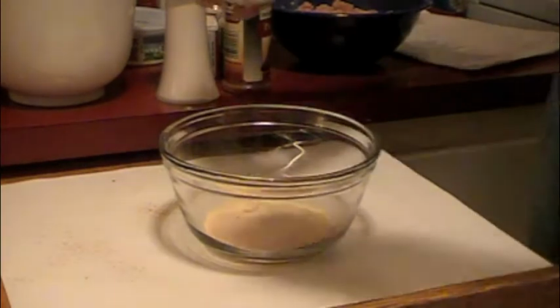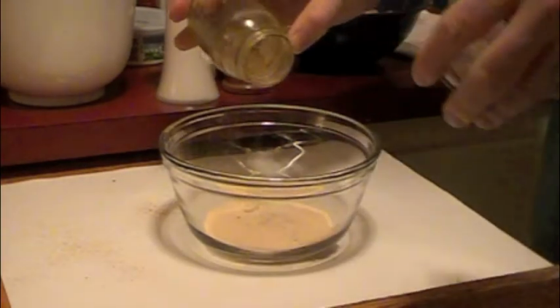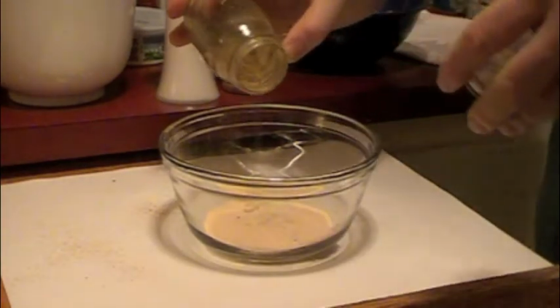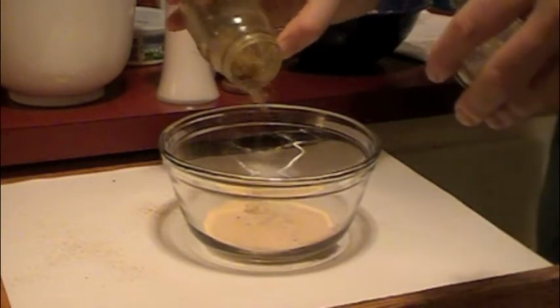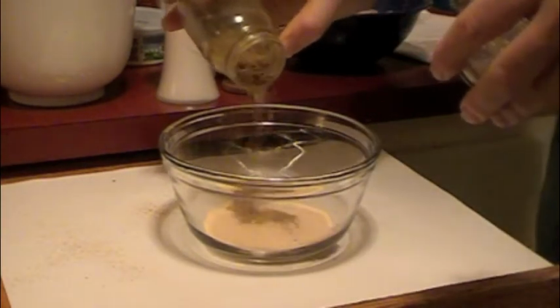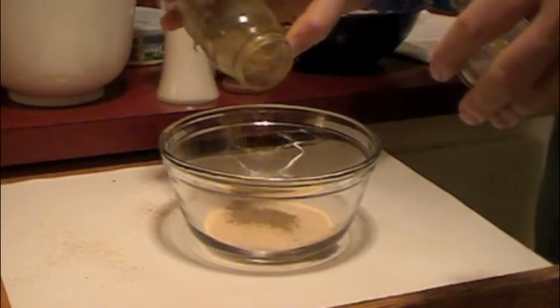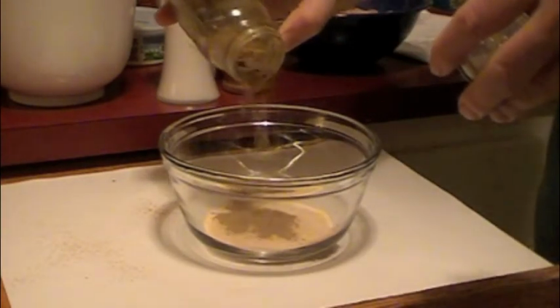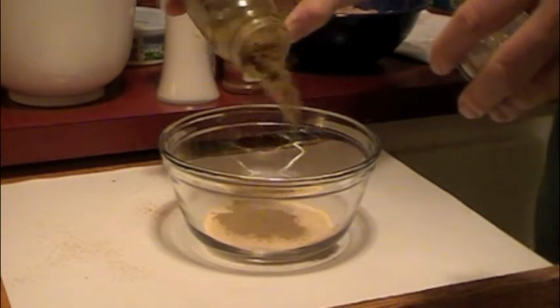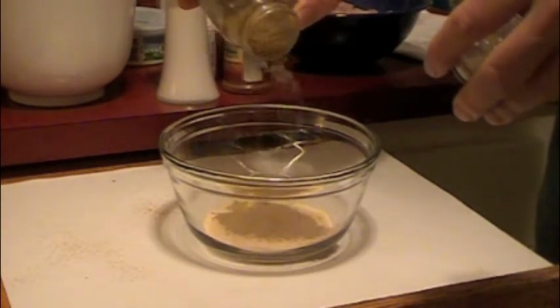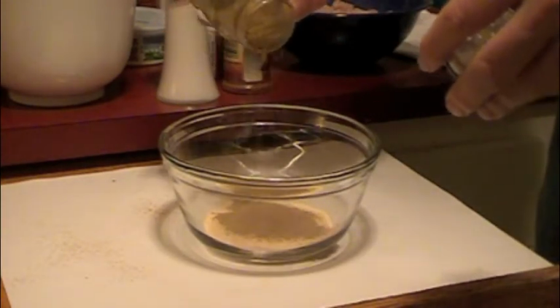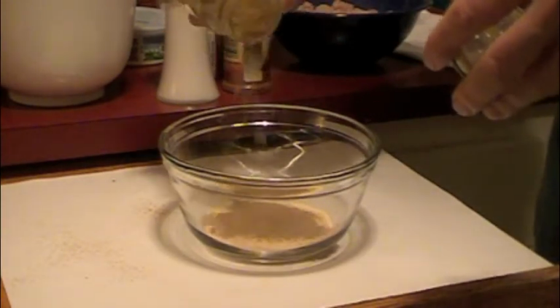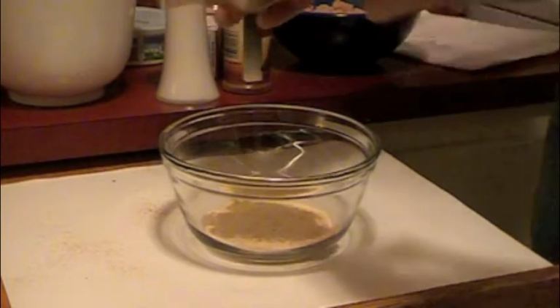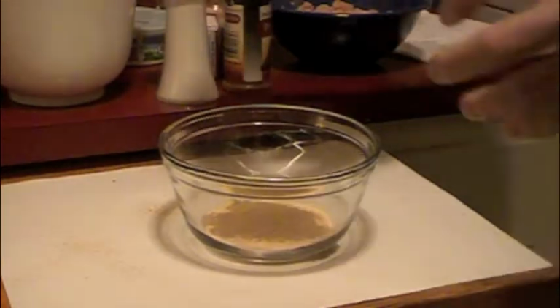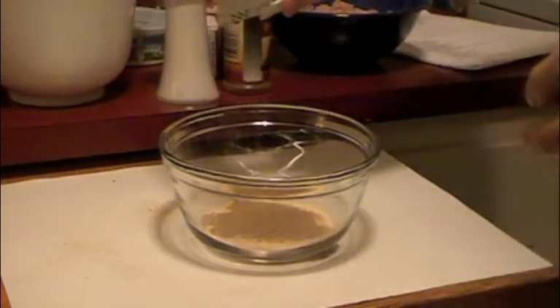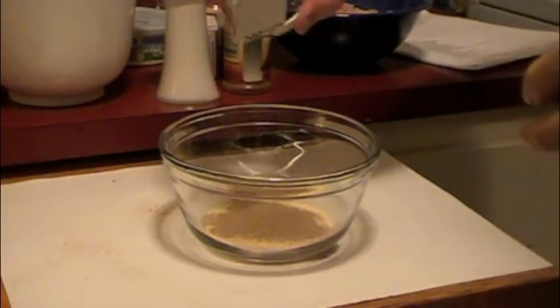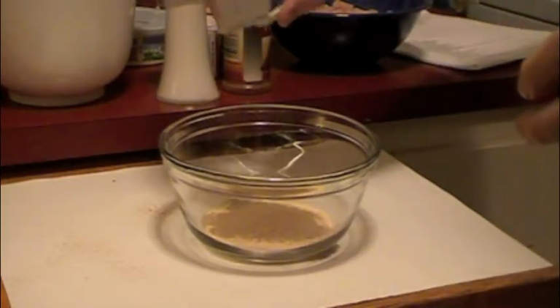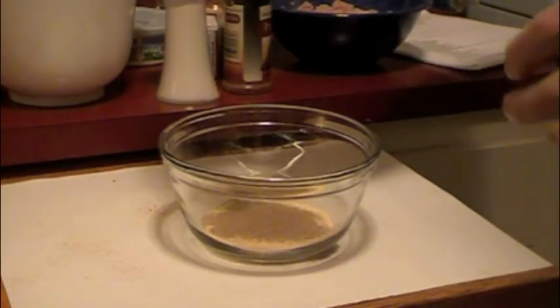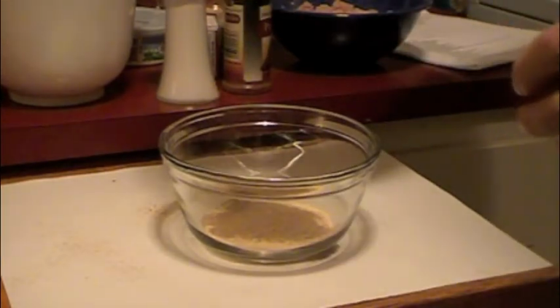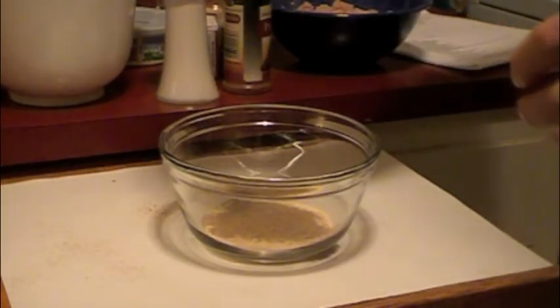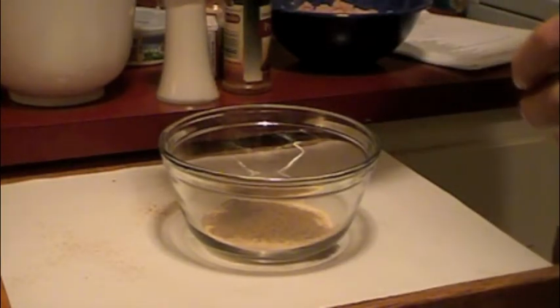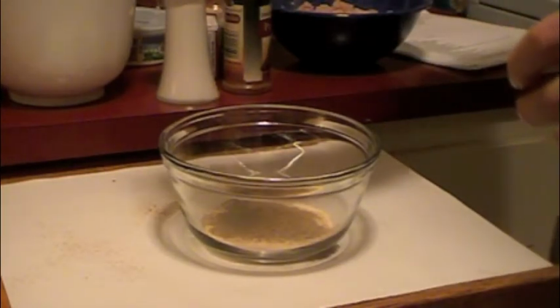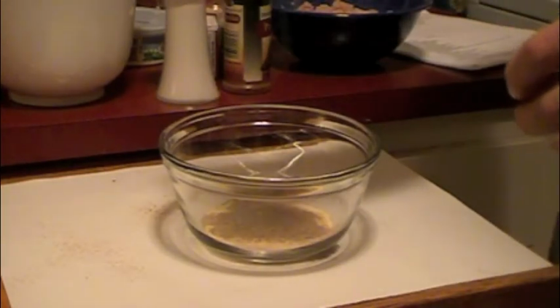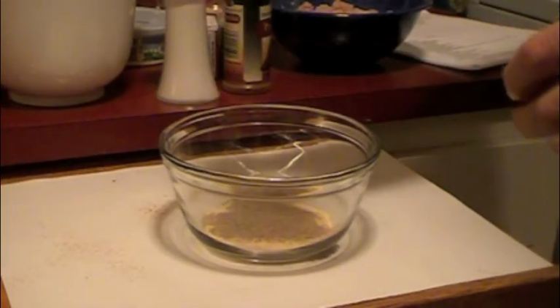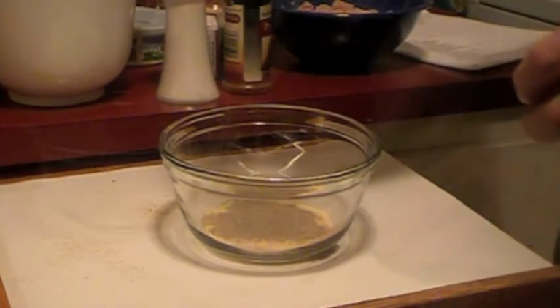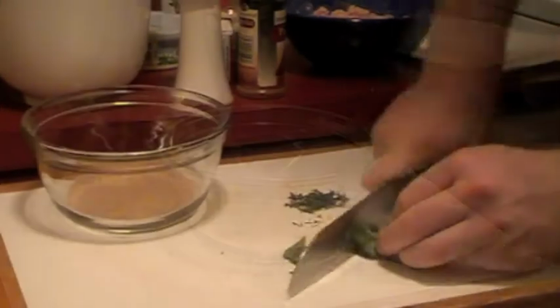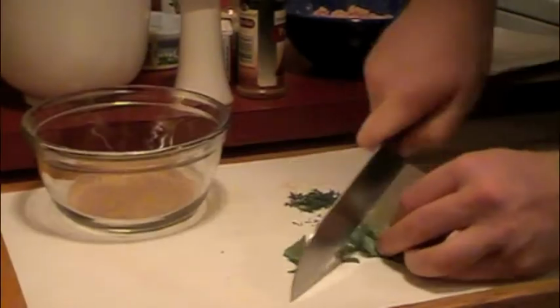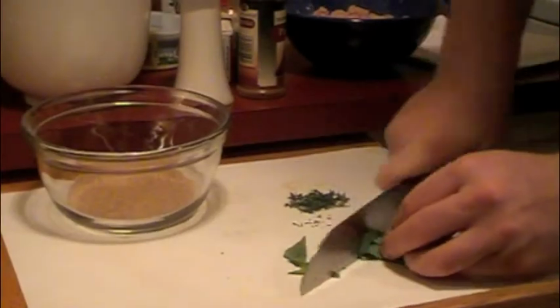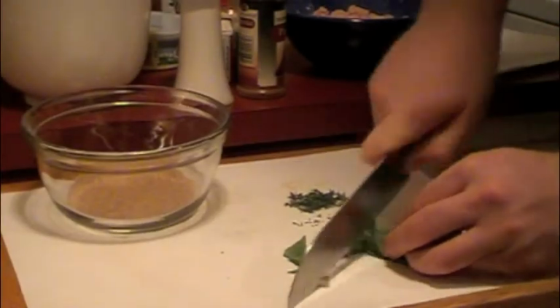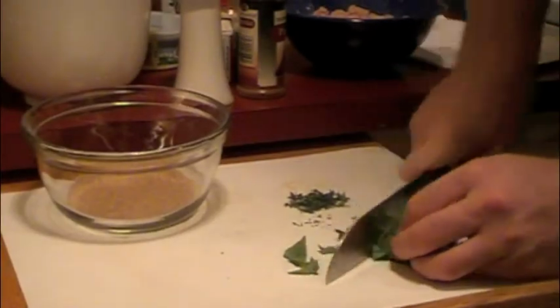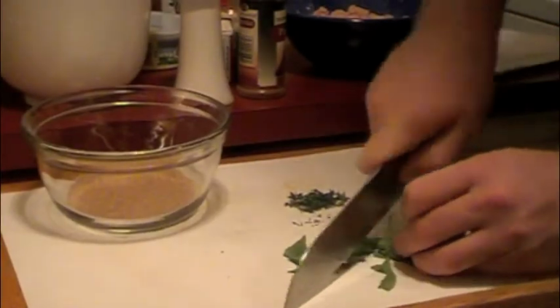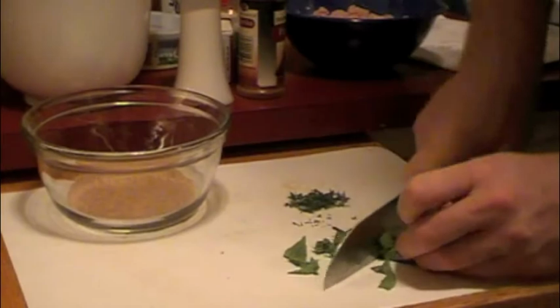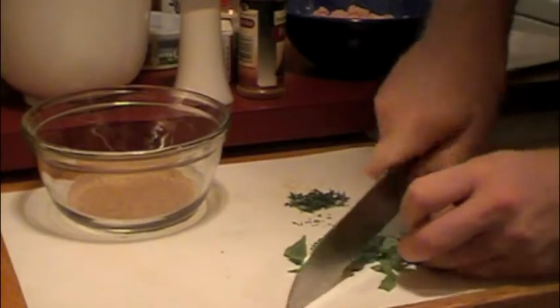Mix it up, then we'll add about two thirds of that to our alligator meat to get it nice and seasoned, and save the last third for our flour when we create the roux for the soup.